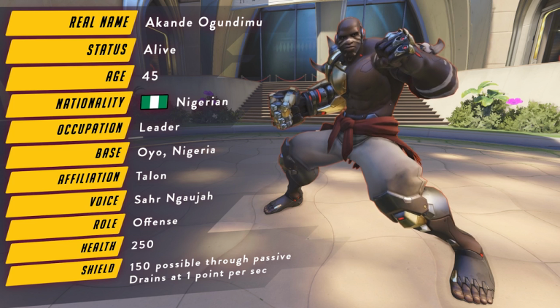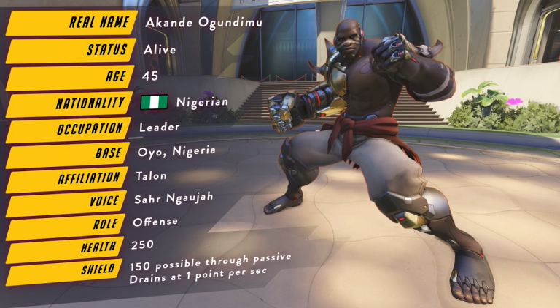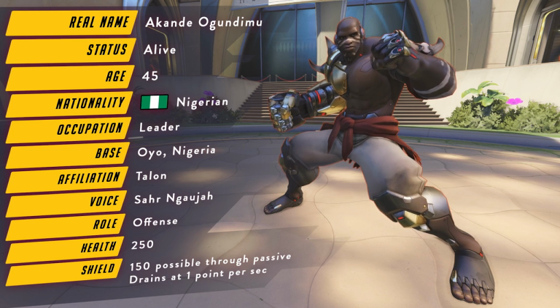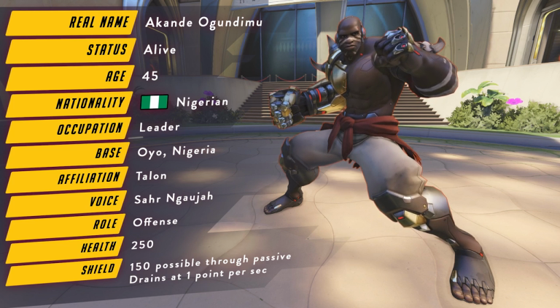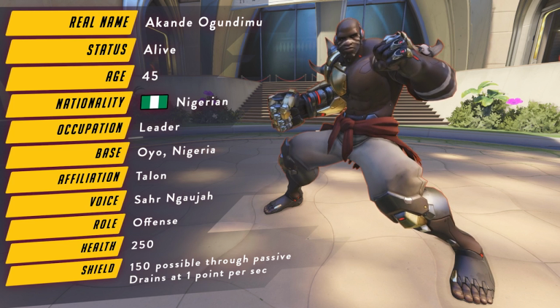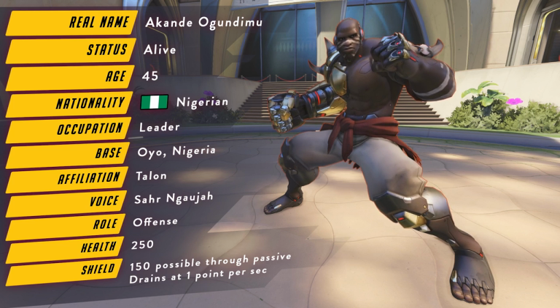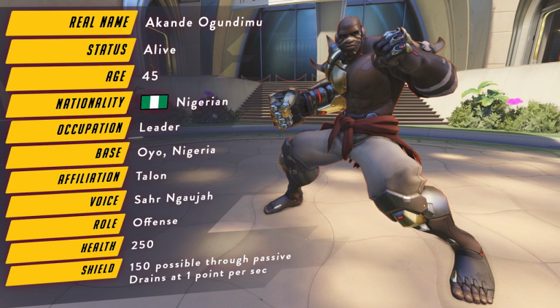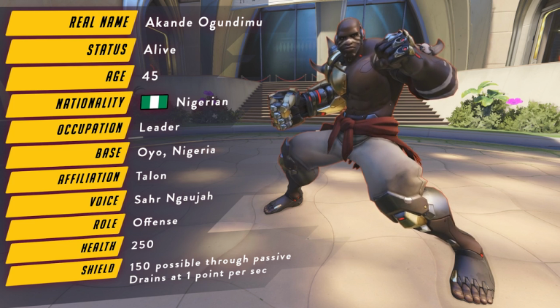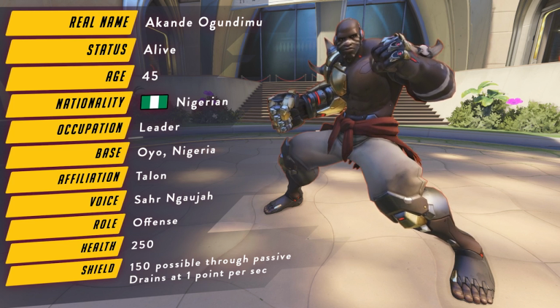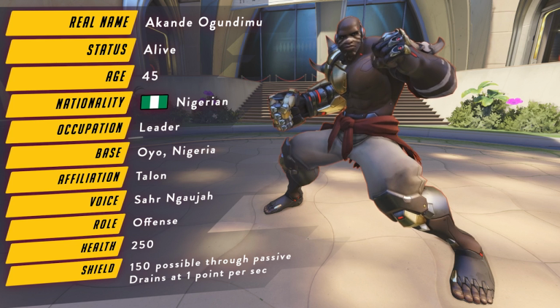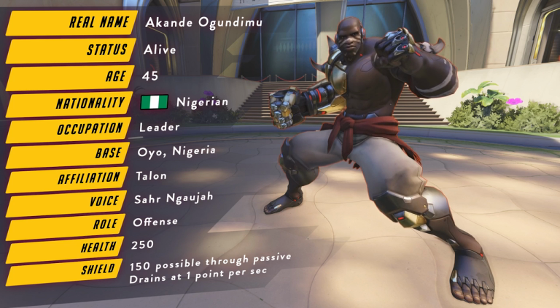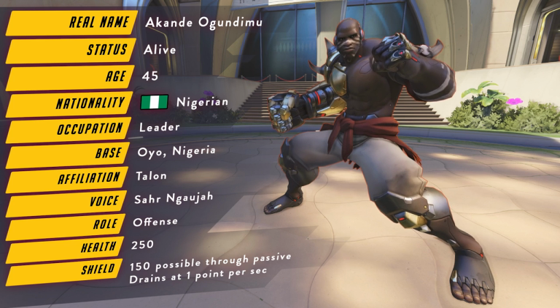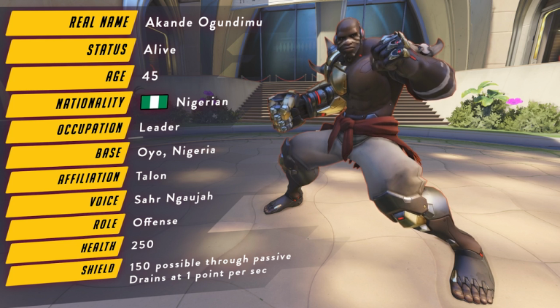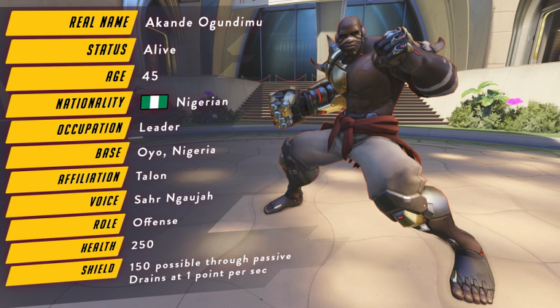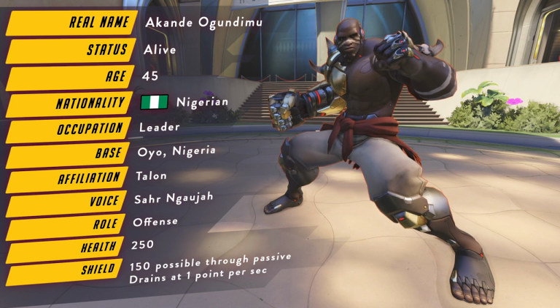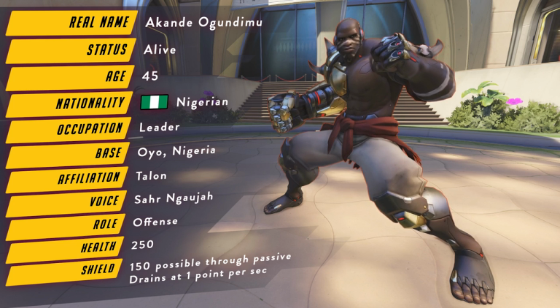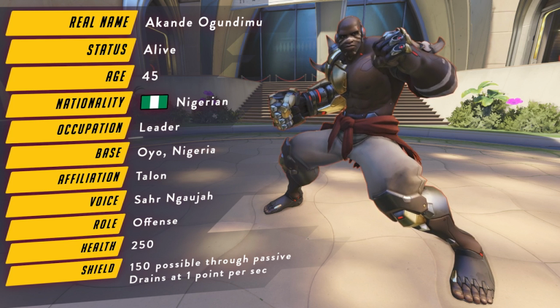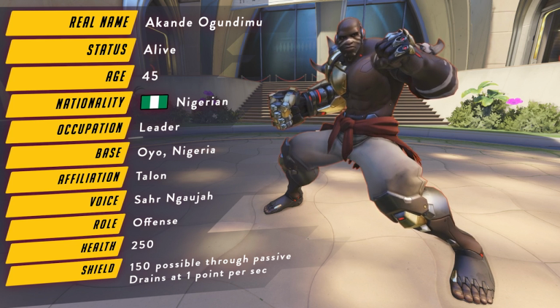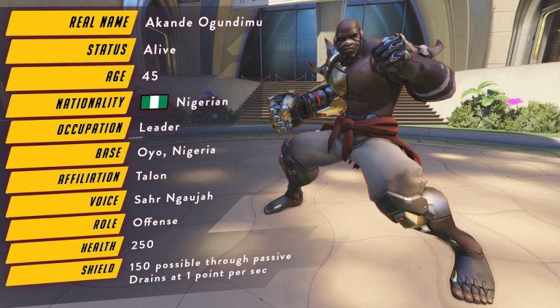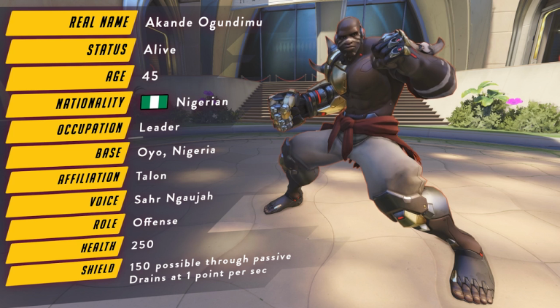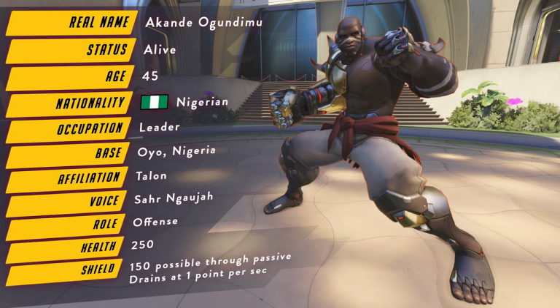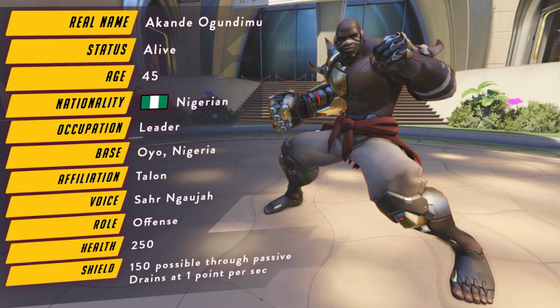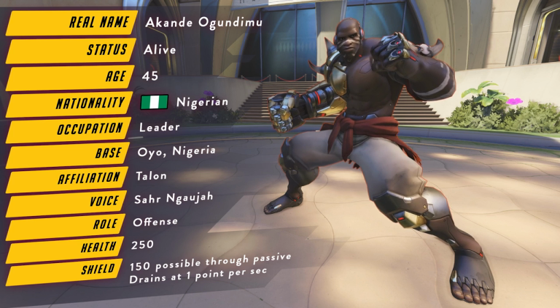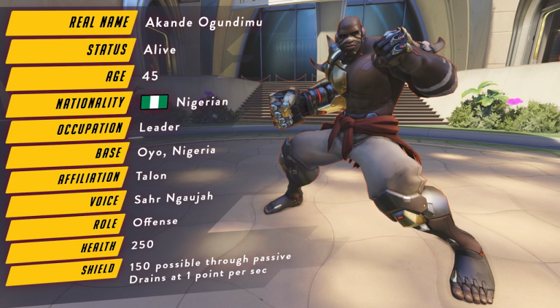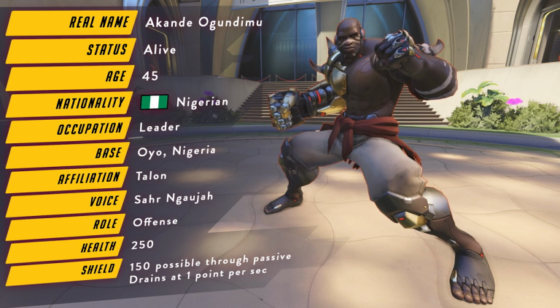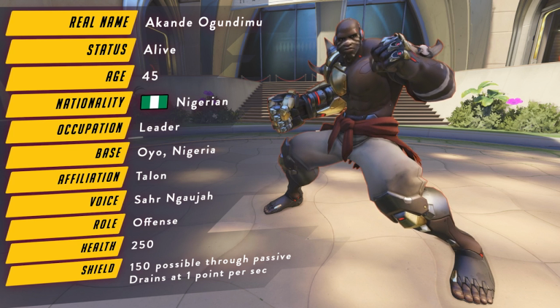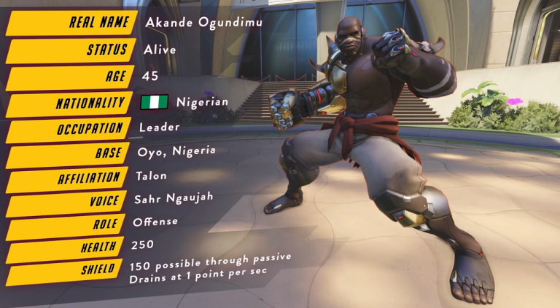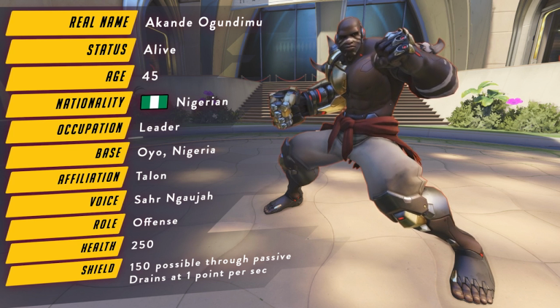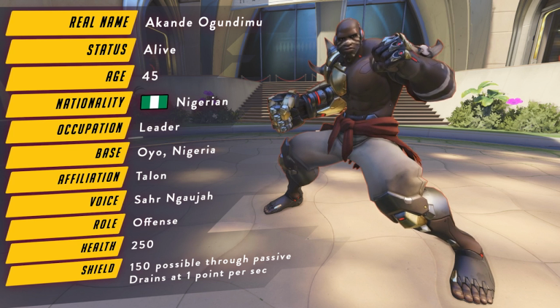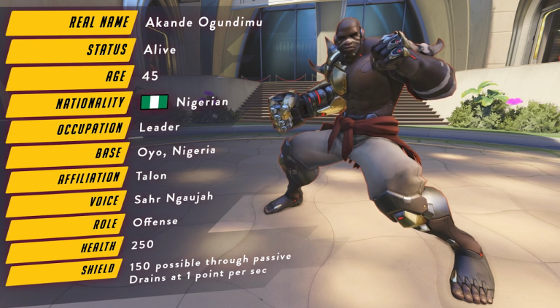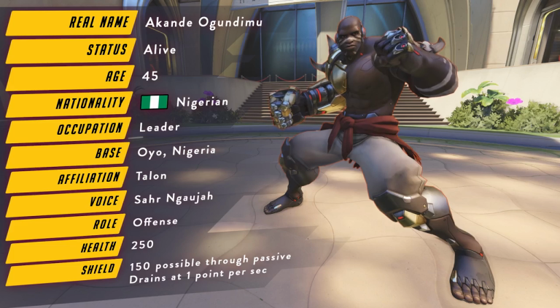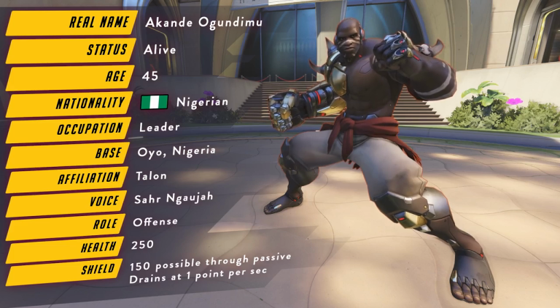At his core, Doomfist is a highly mobile fighter with a lot of short-range potential, but he can close the gap and join fights quickly with his ultimate. On the screen you'll see some basic information on Doomfist — something to note is that as of right now he has 250 base HP and potential shielding up to 150 extra.